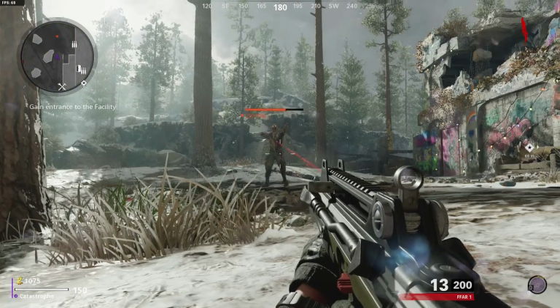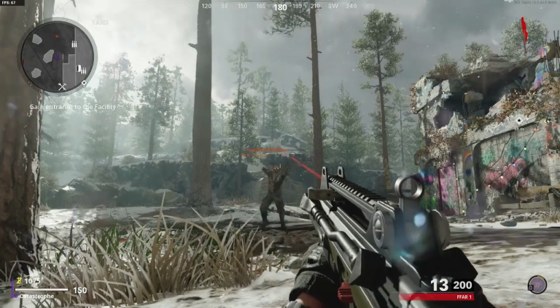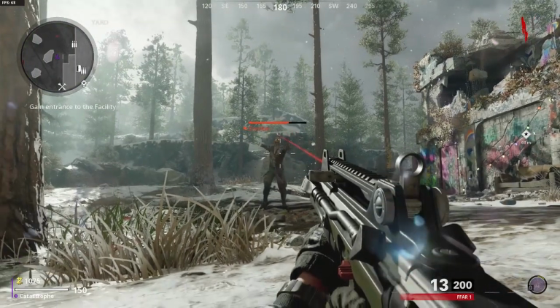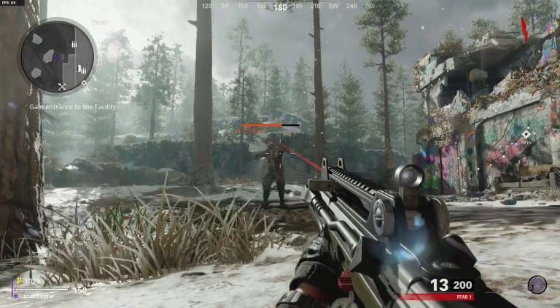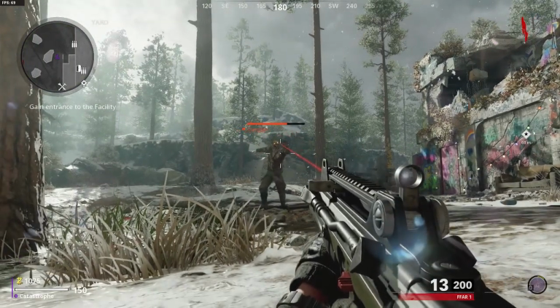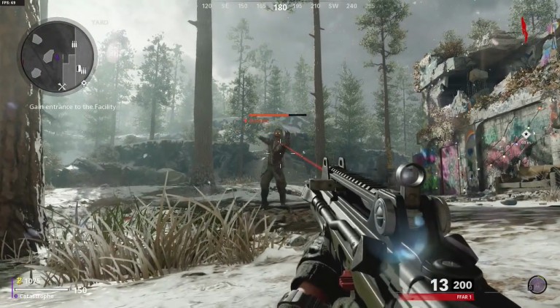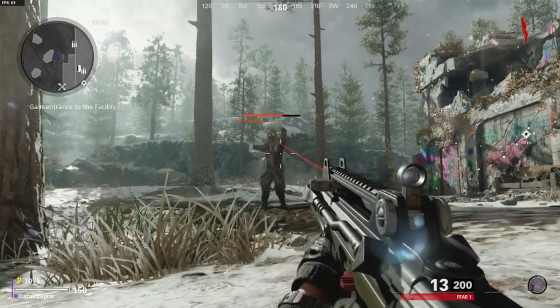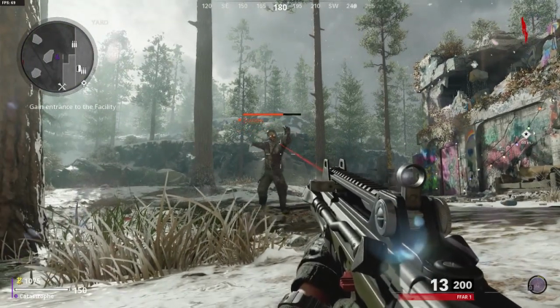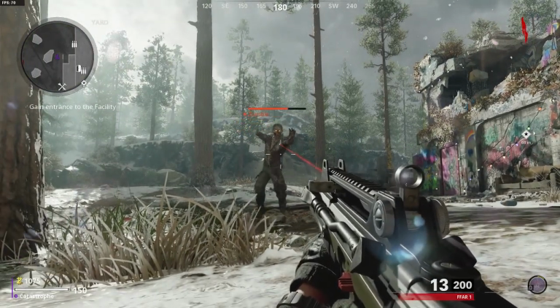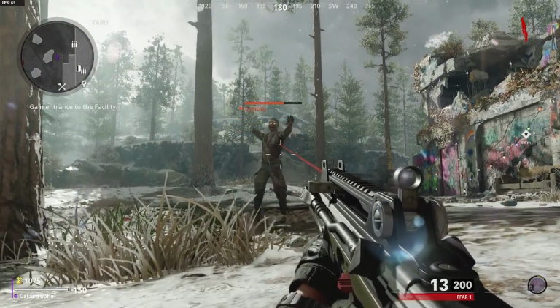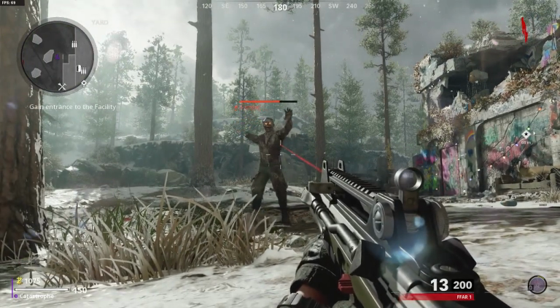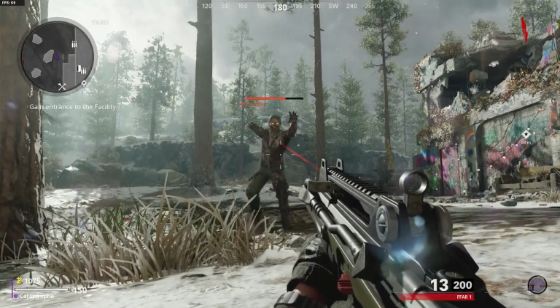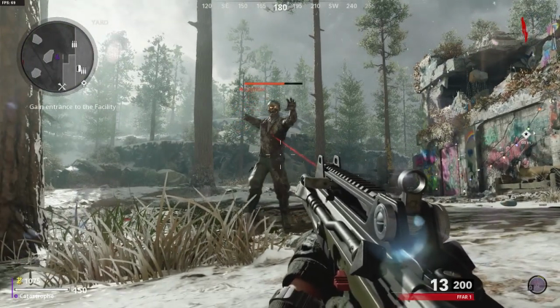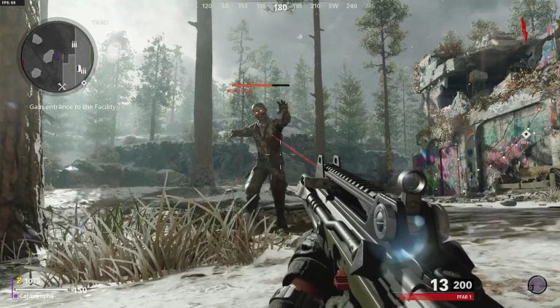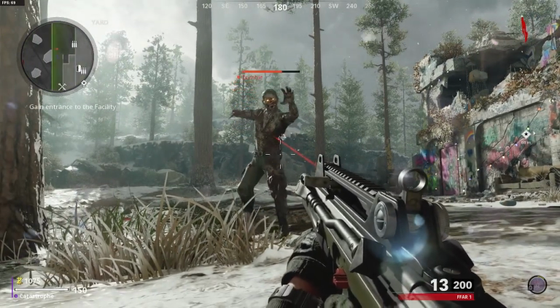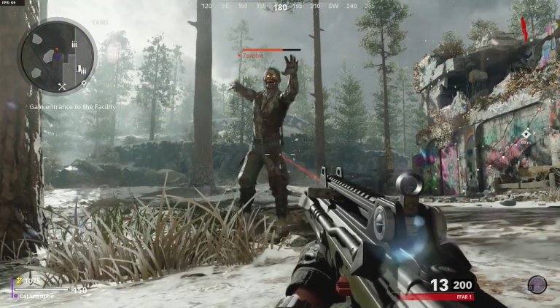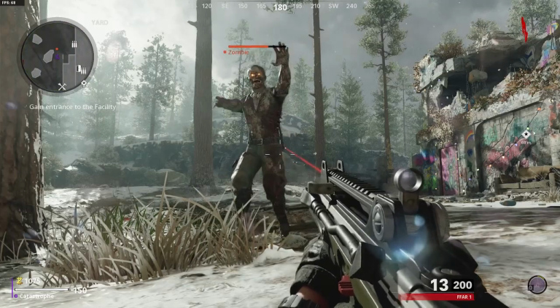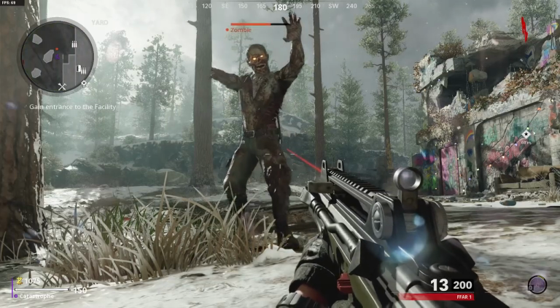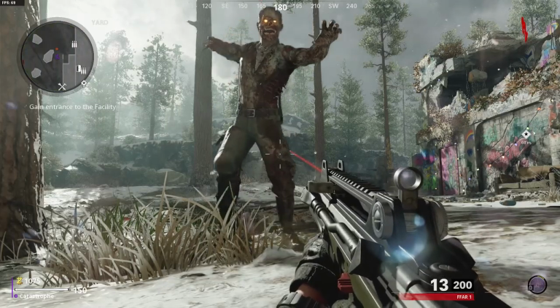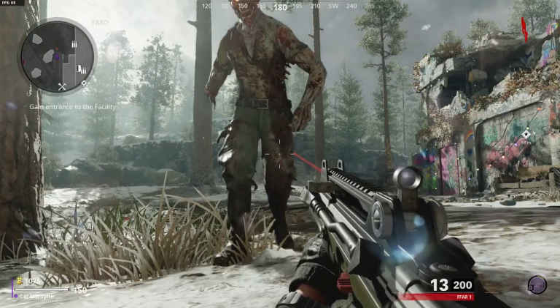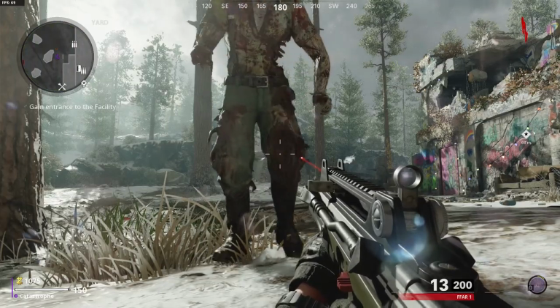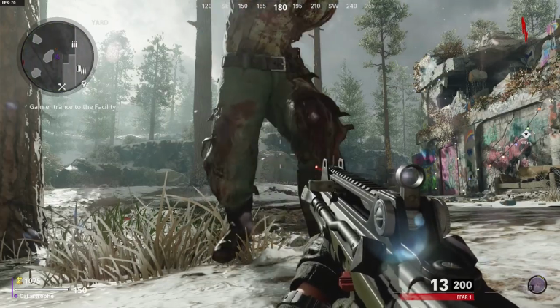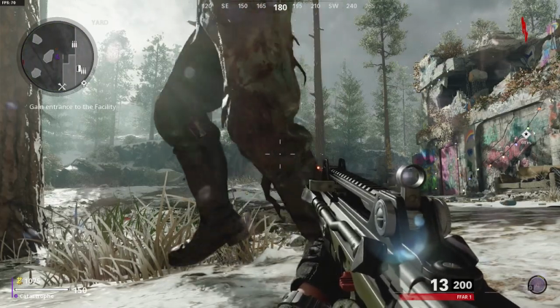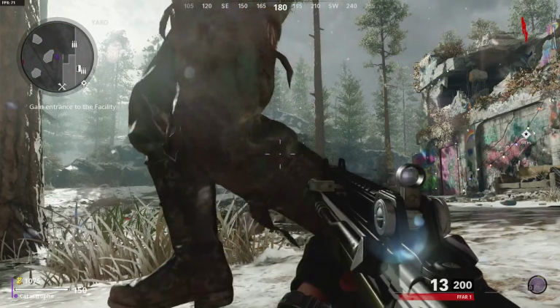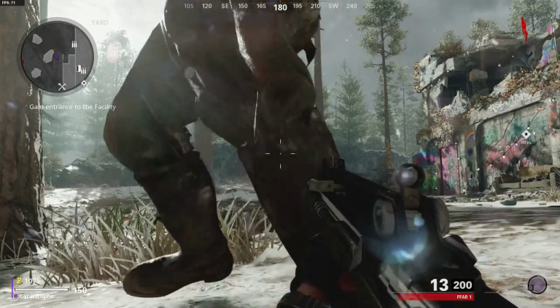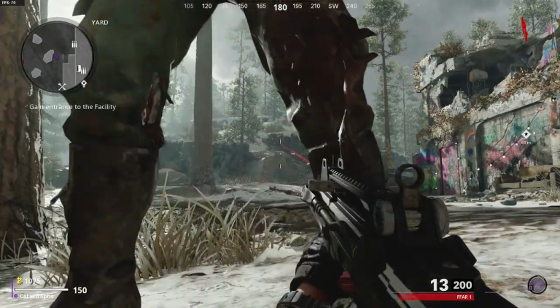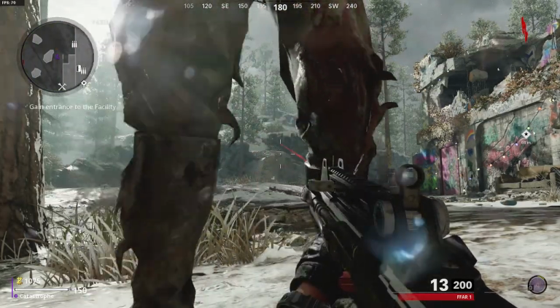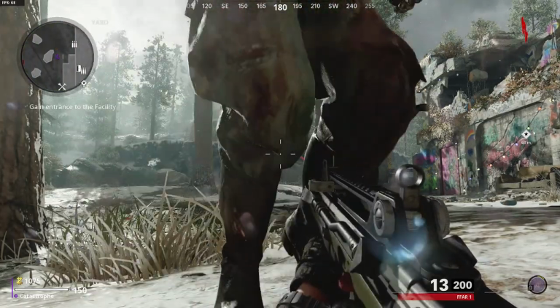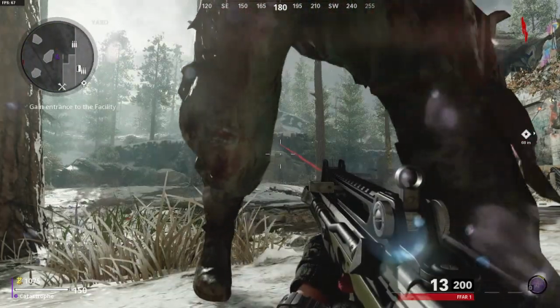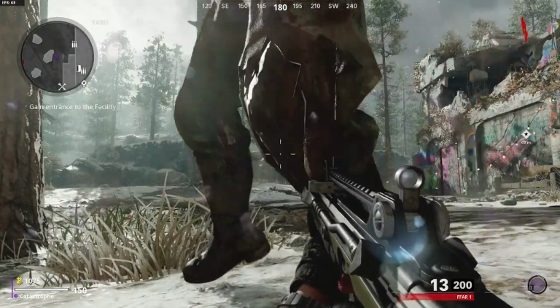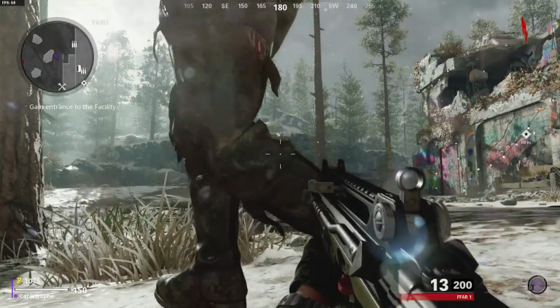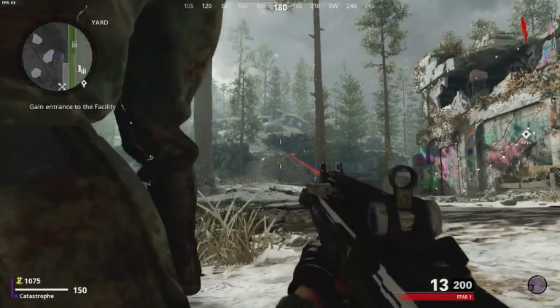Once the zombie comes over towards you, it shouldn't be able to hit you — you should be in god mode. And yeah, that's really all there is to the glitch.